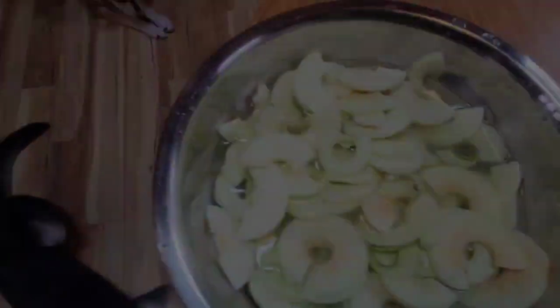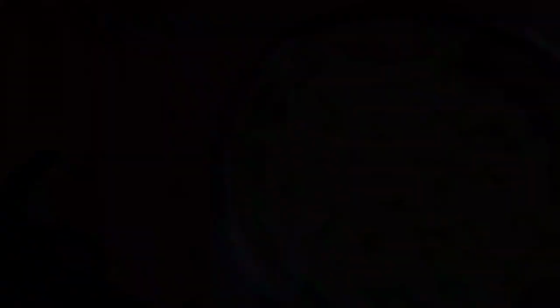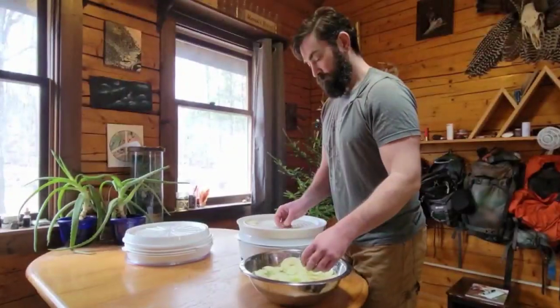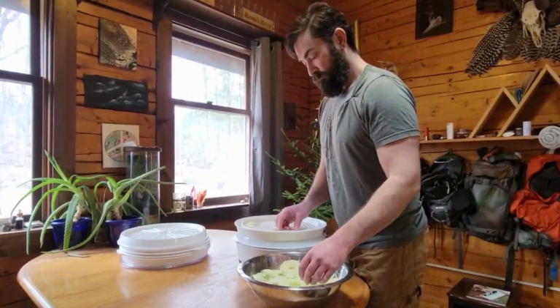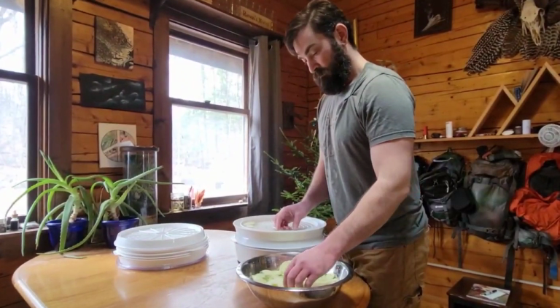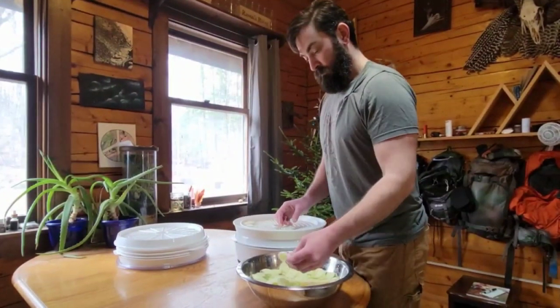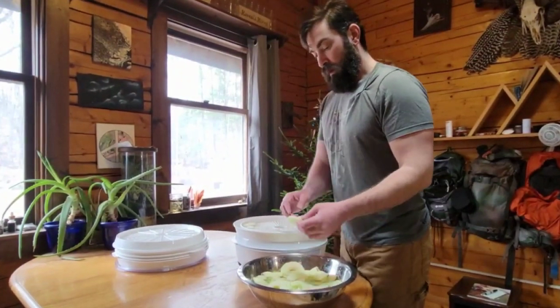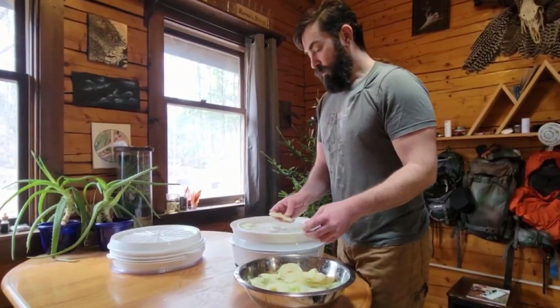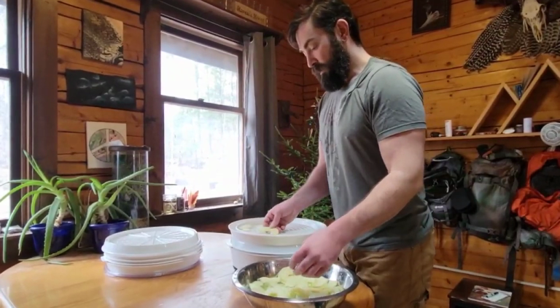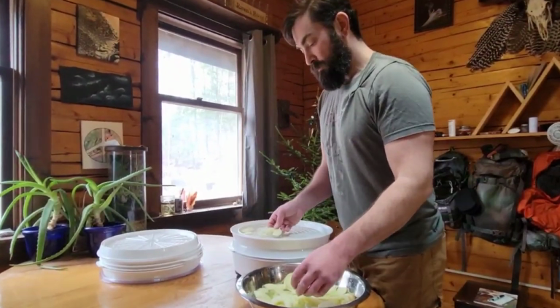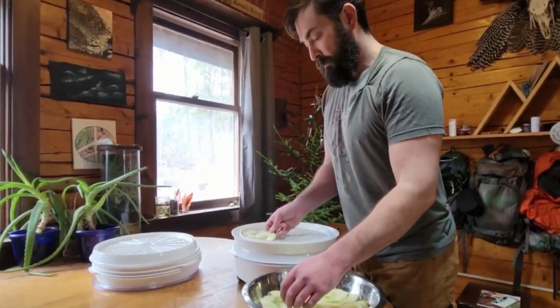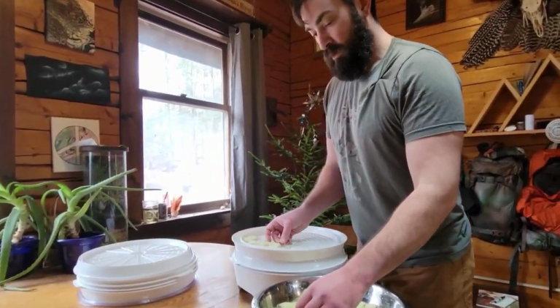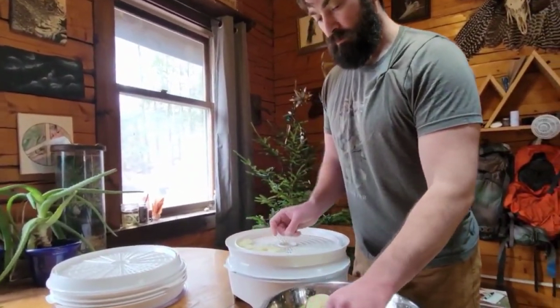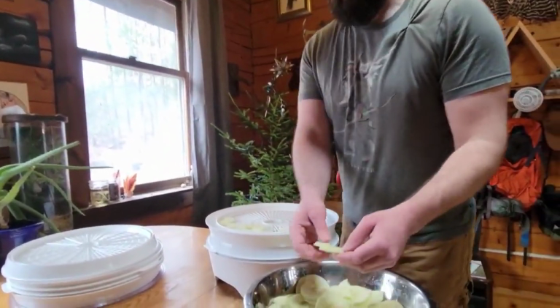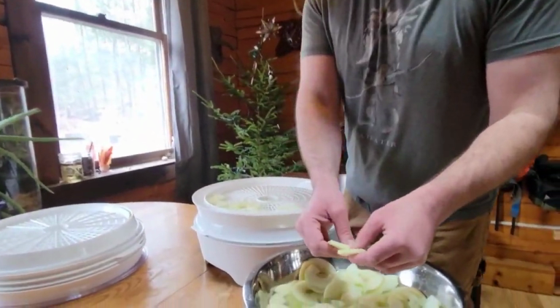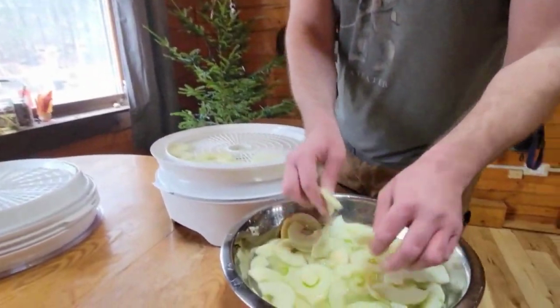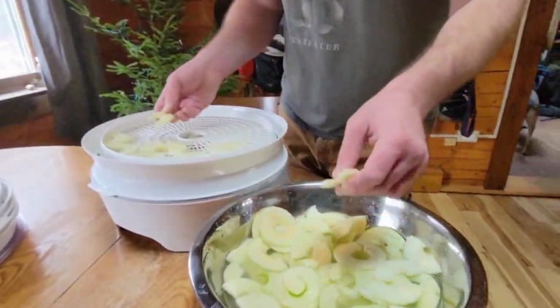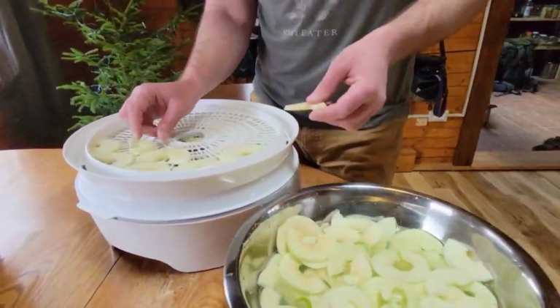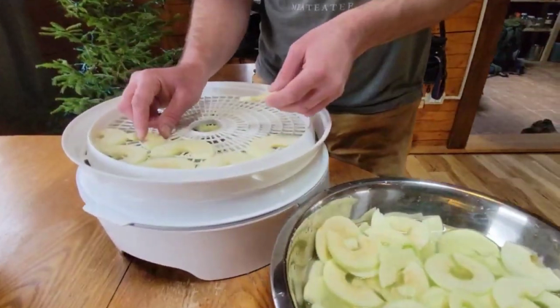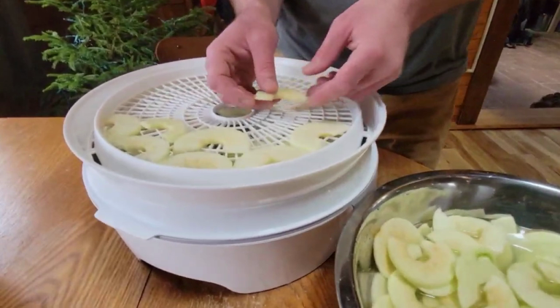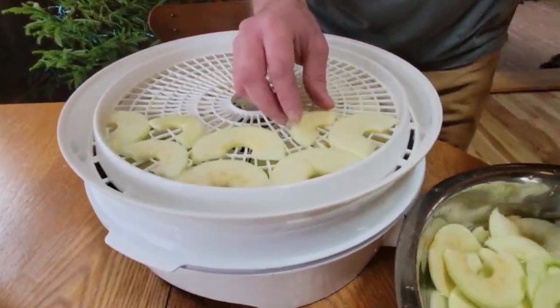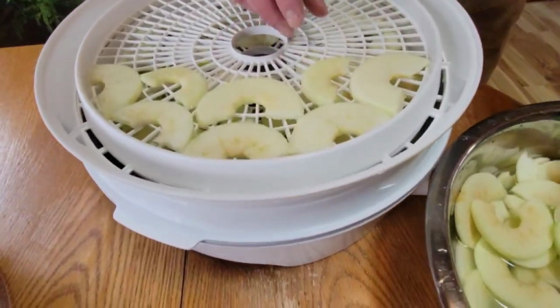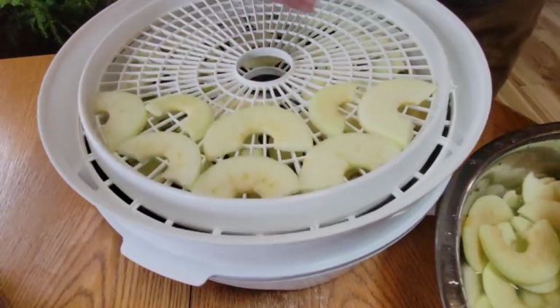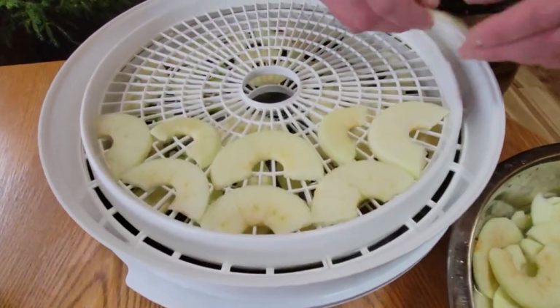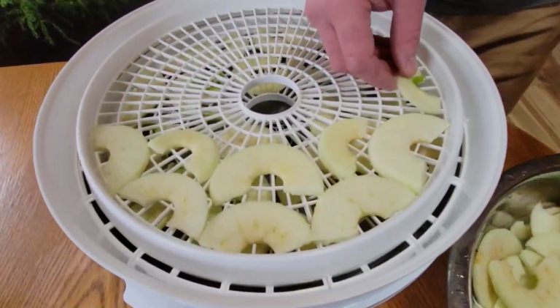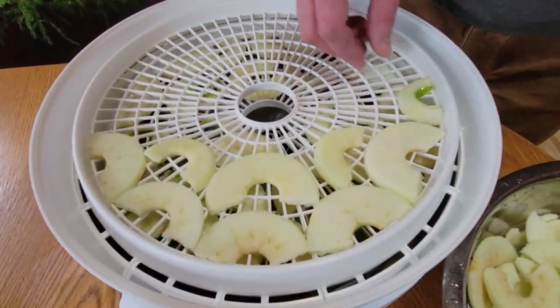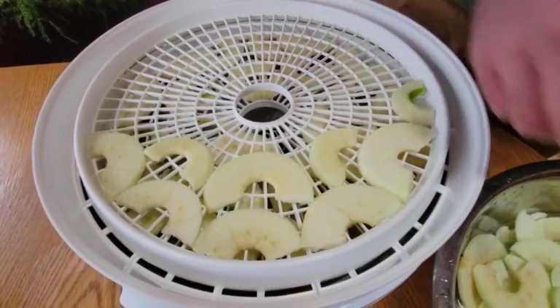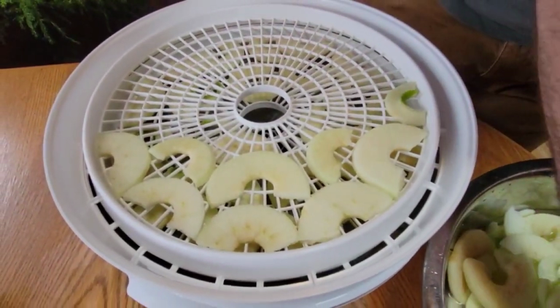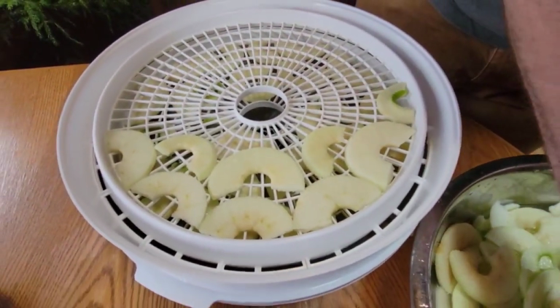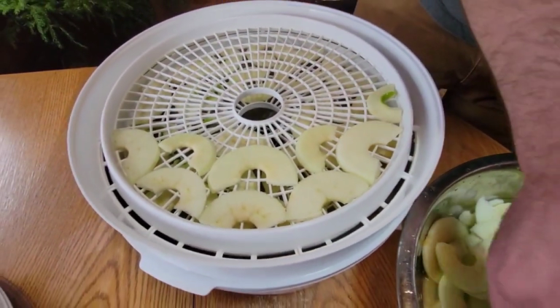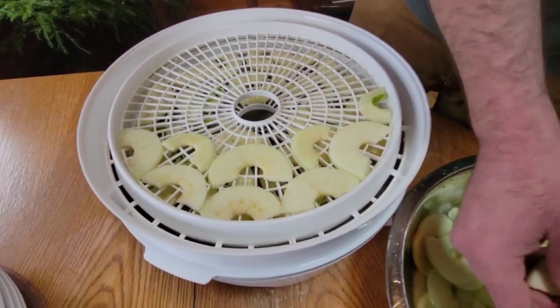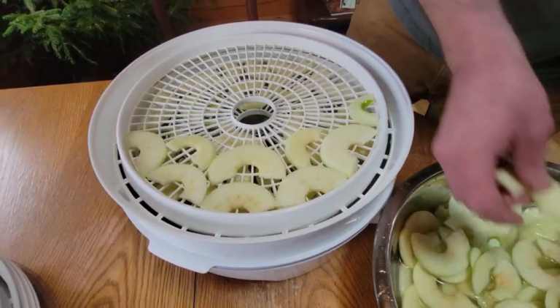So Jason, how long do dehydrated apples last? Roughly six months, maybe a little longer if stored properly. You can put oxygen absorbers in bags or in mason jars with them — they'll keep for quite a while, but six months is about the sweet spot.